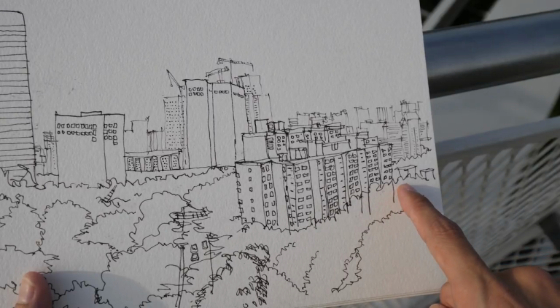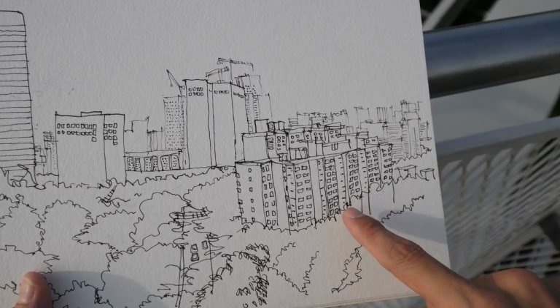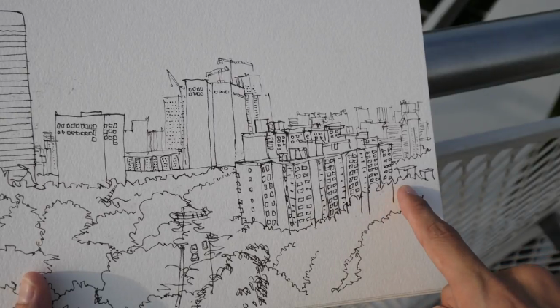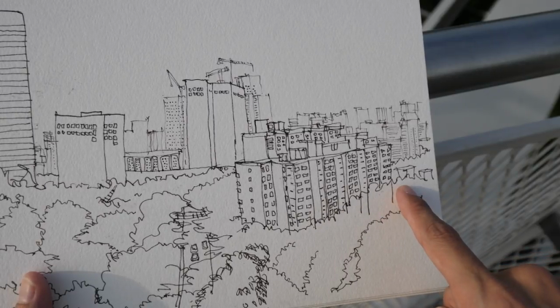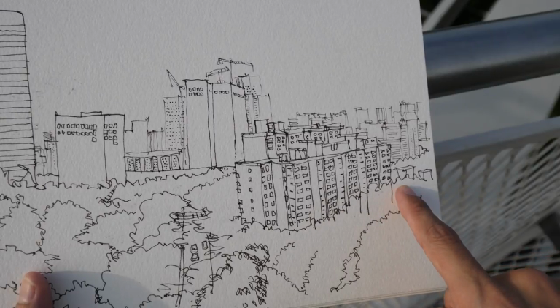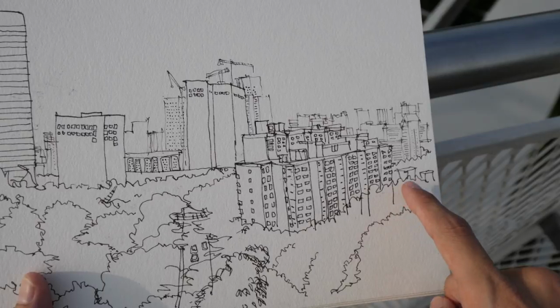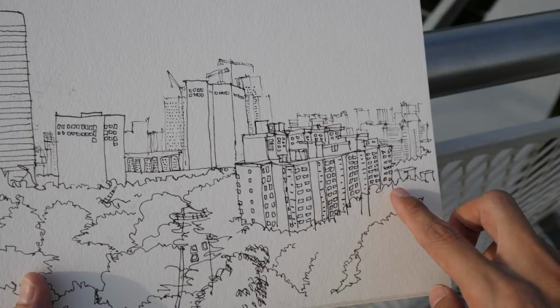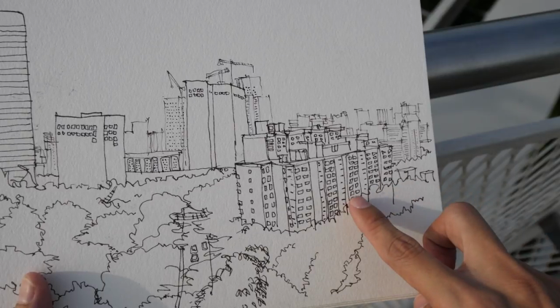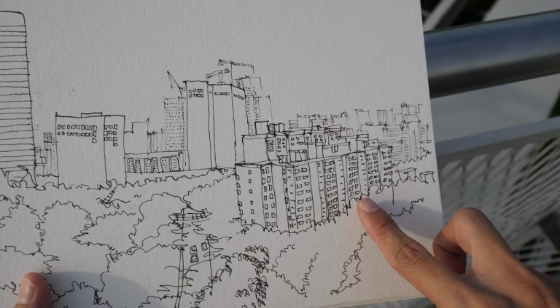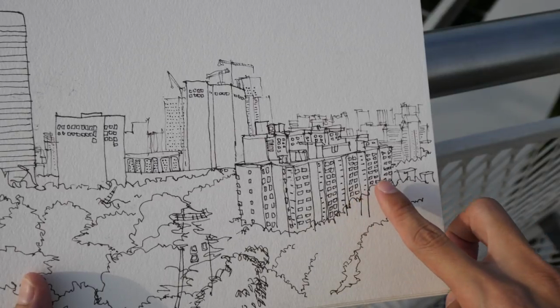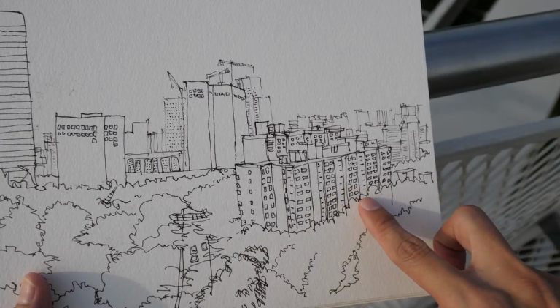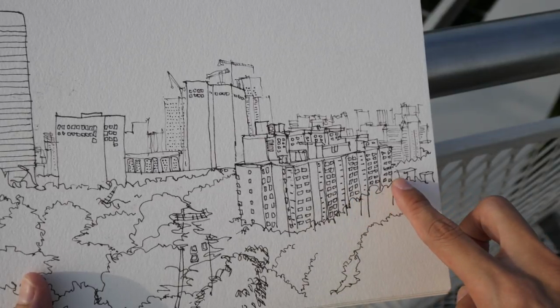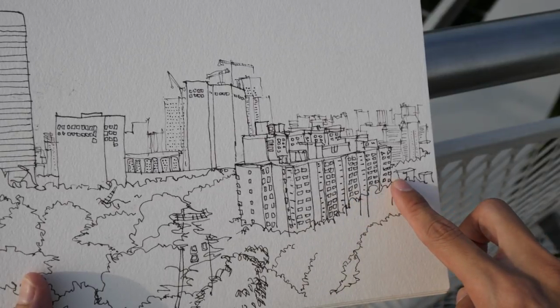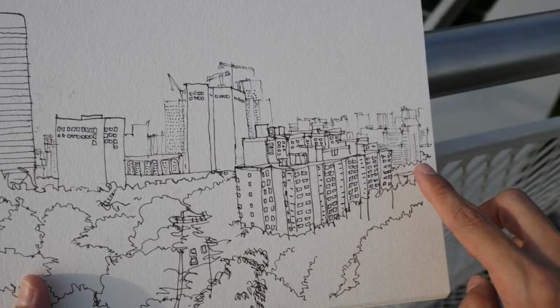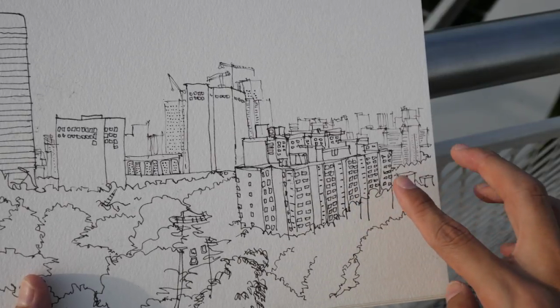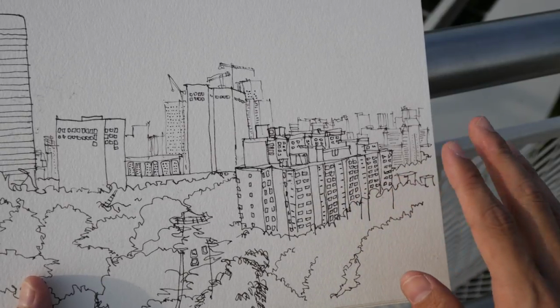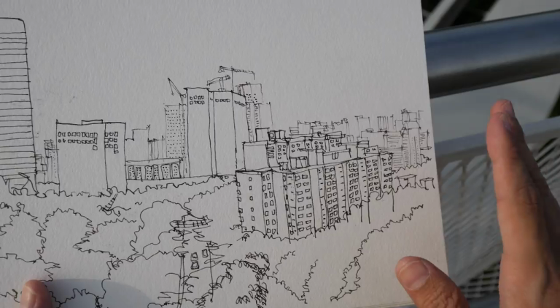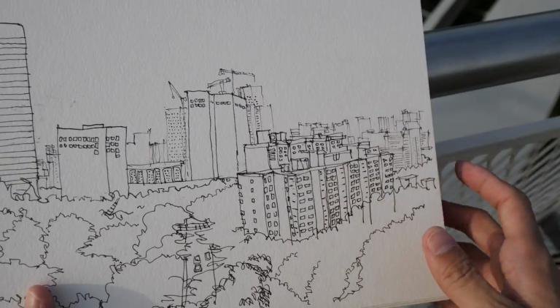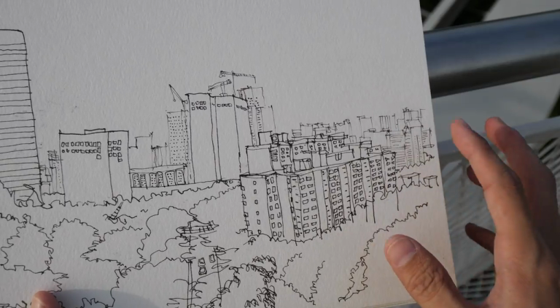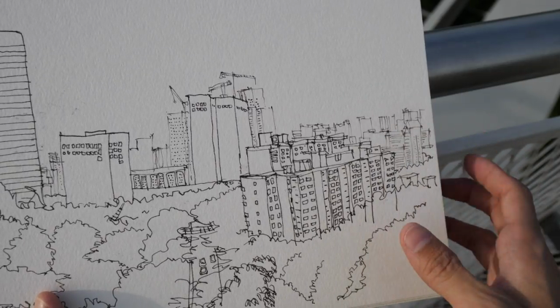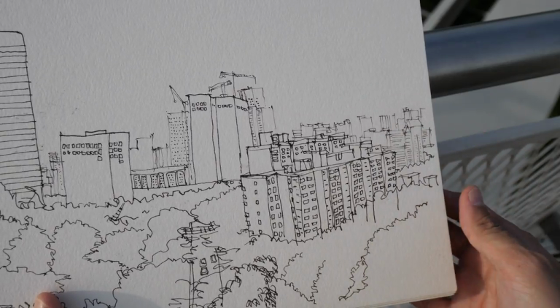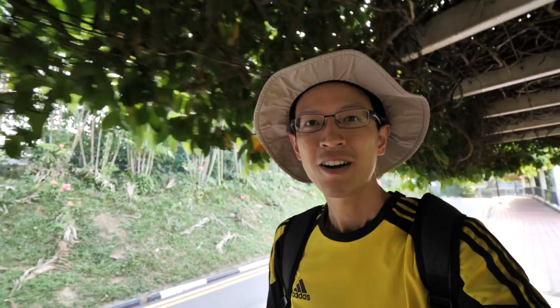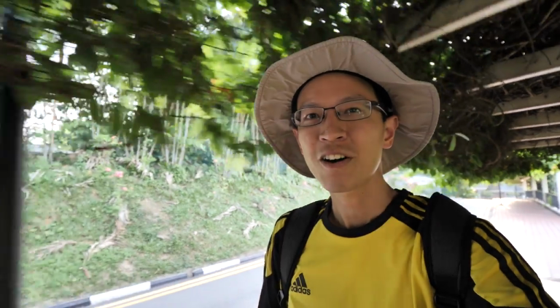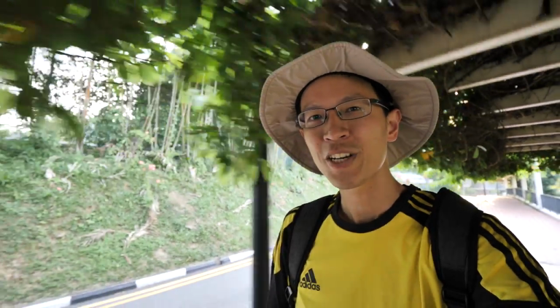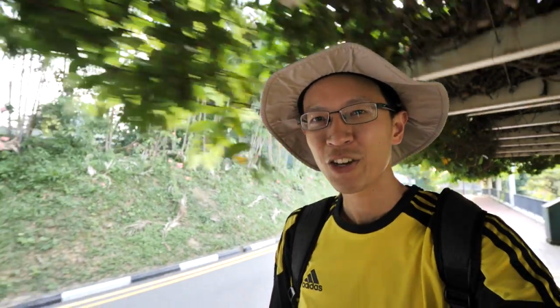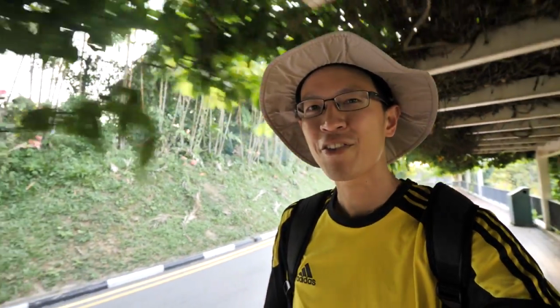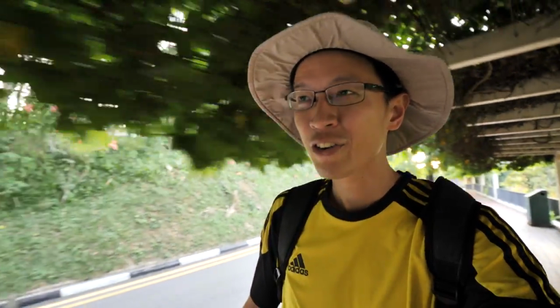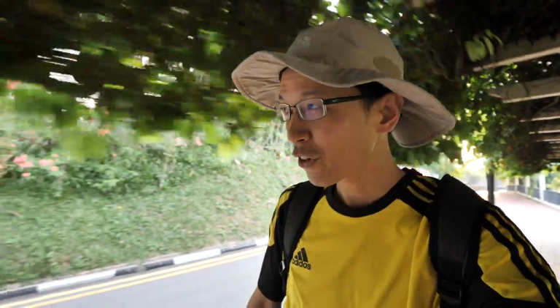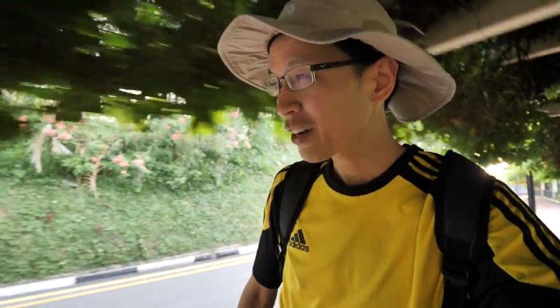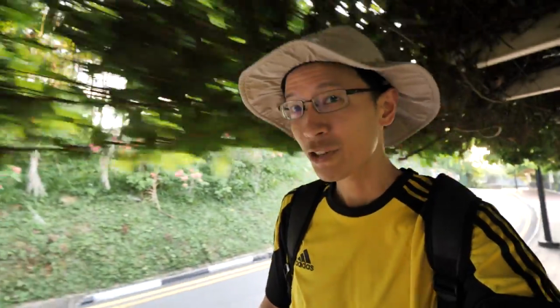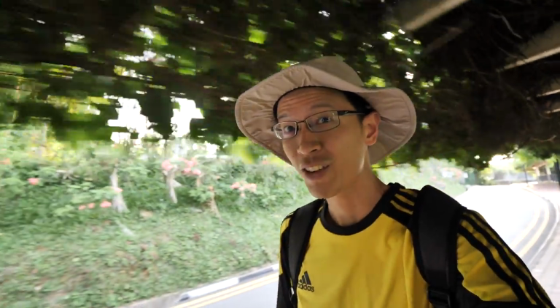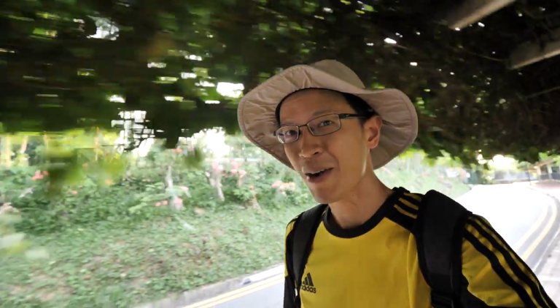When I paint it over with green color, it's probably going to cover all these vertical lines, so it's not really that big a problem. Alright, that's all for today's video — I'm very hungry, I'm going for a meal. See you in the next video, bye!